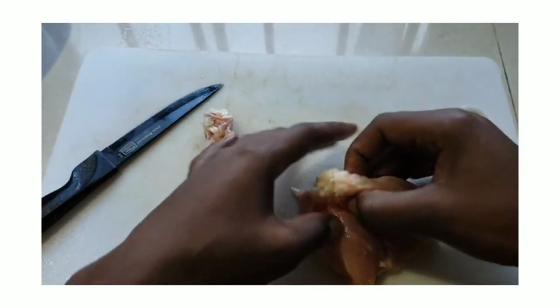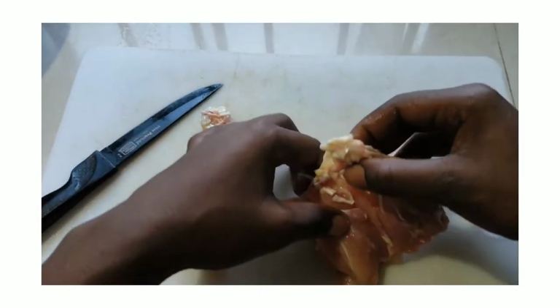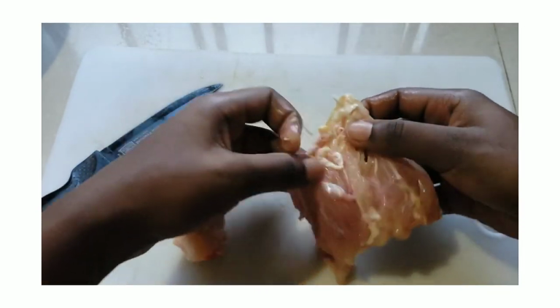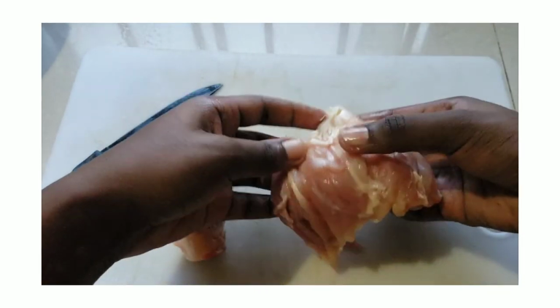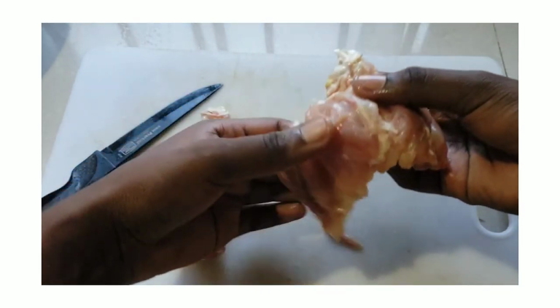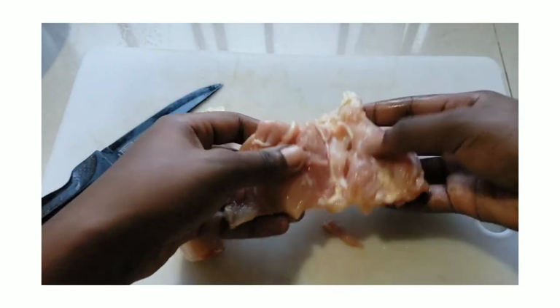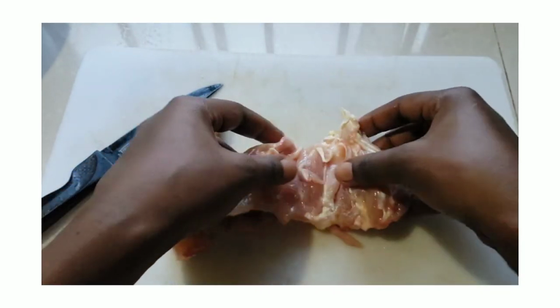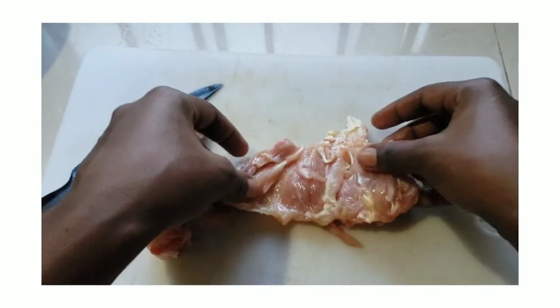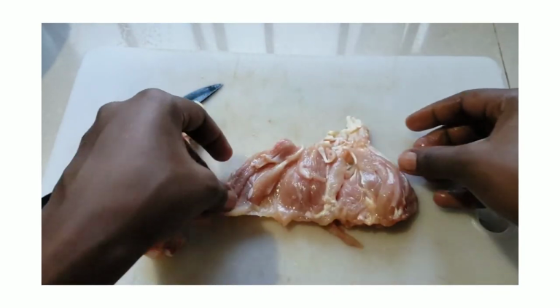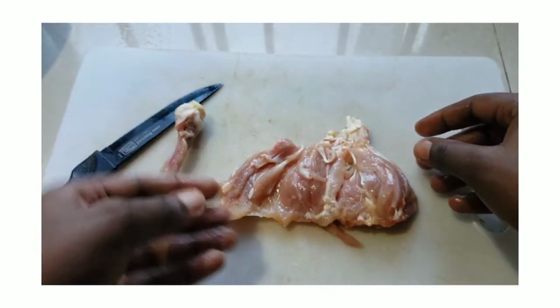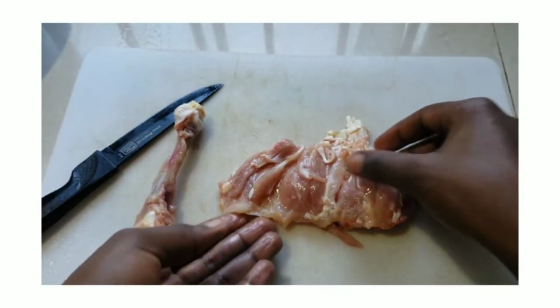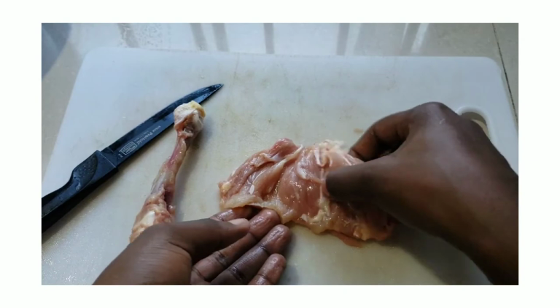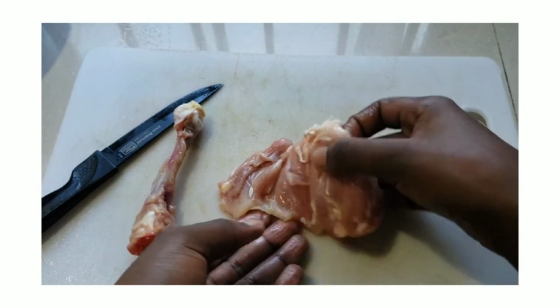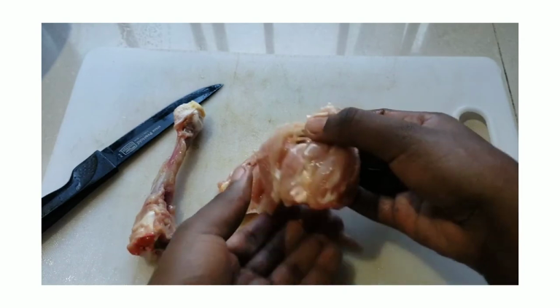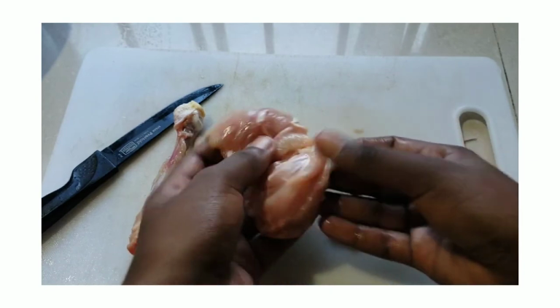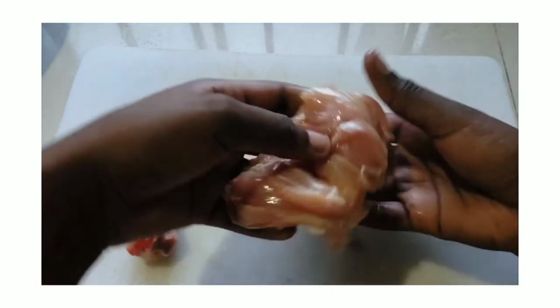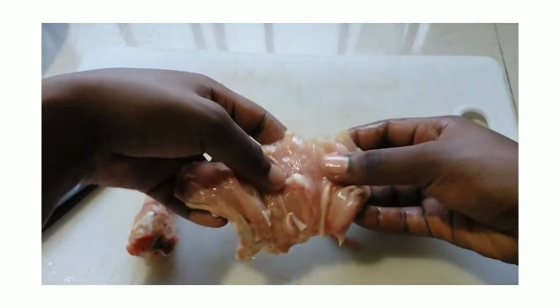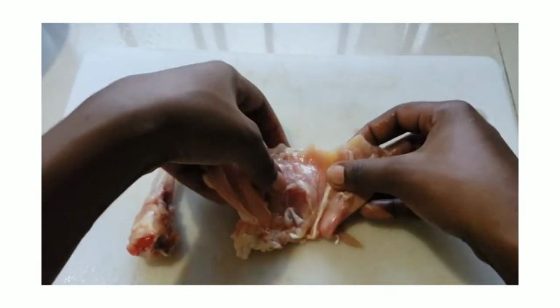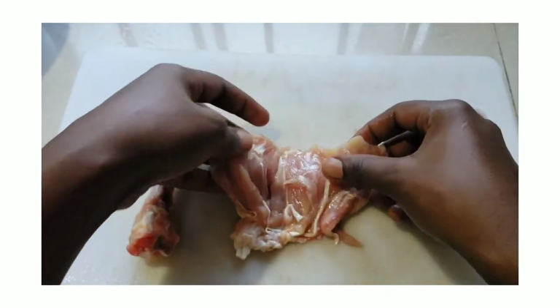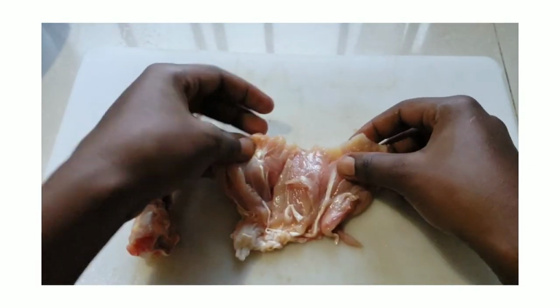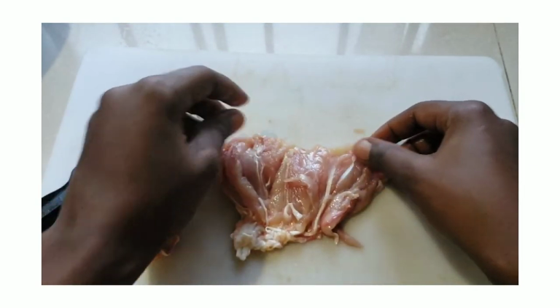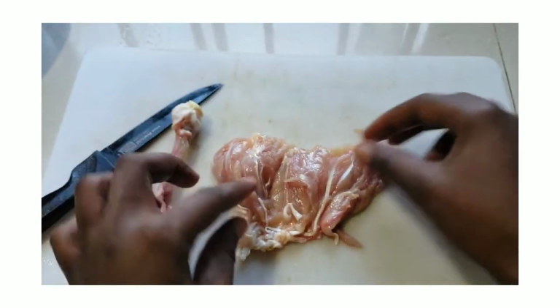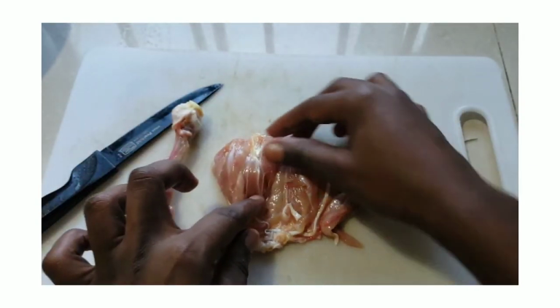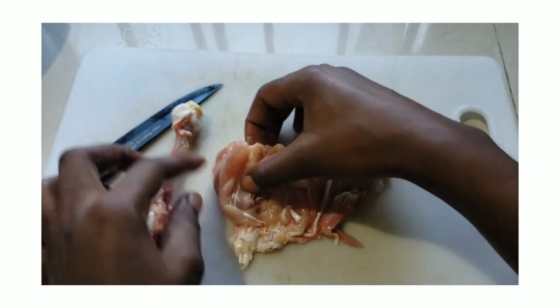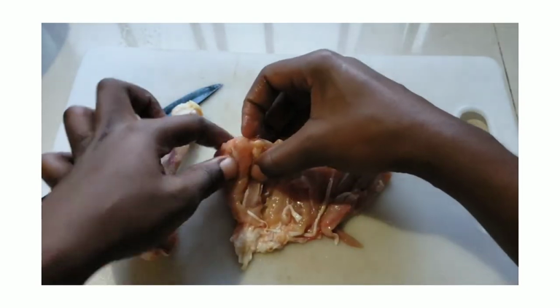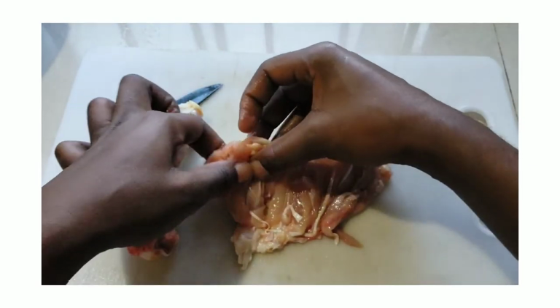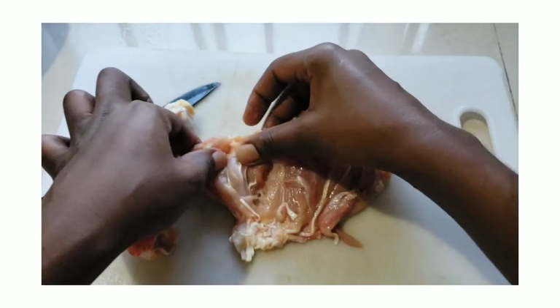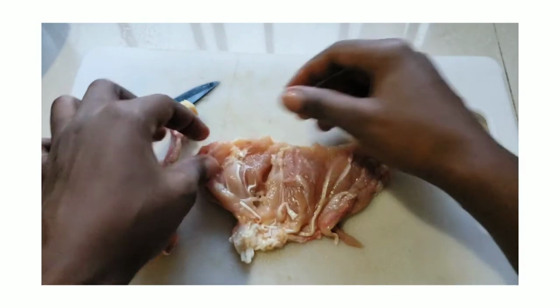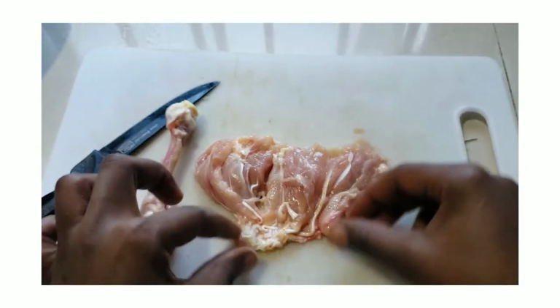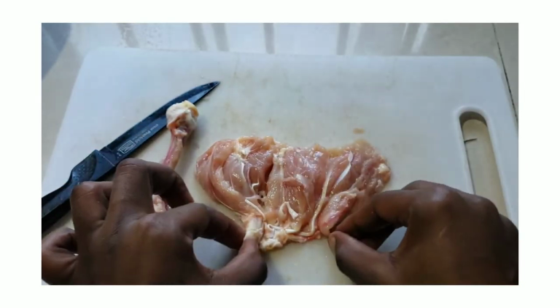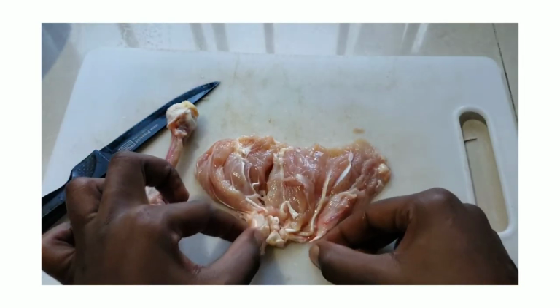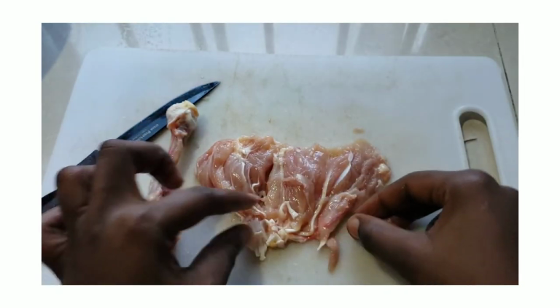Here you can see that the chicken bone is completely removed, and what we are left with is just the flesh of the chicken leg. And as part of your SBA question, after you have successfully deboned your chicken leg or whichever other part you selected...